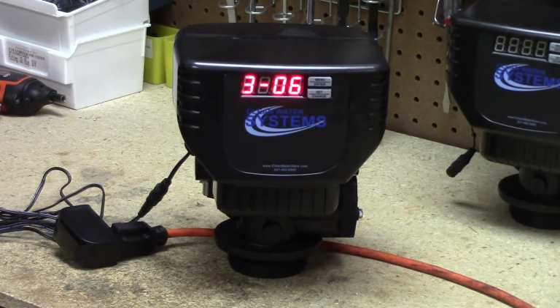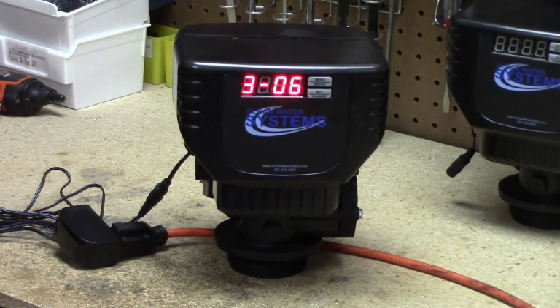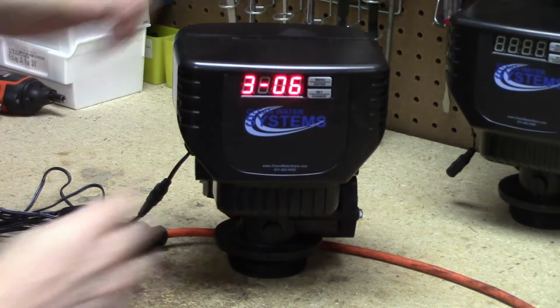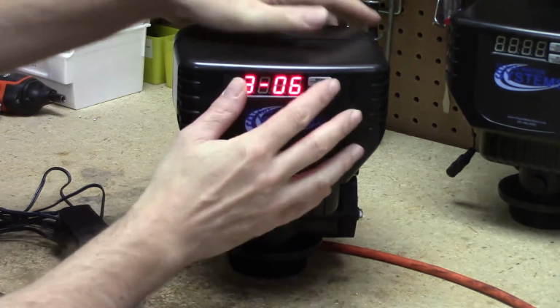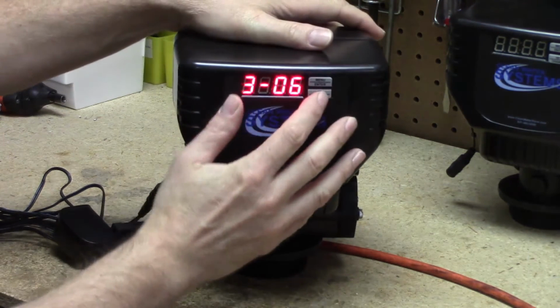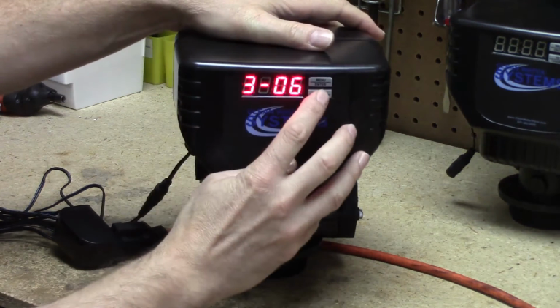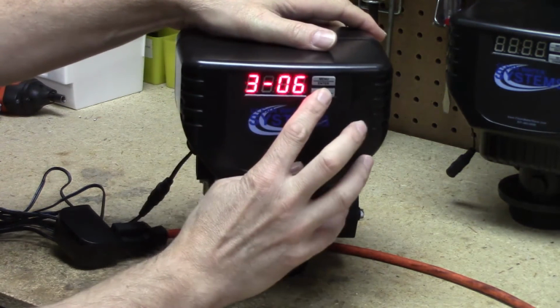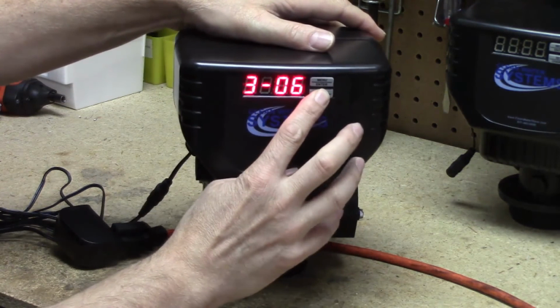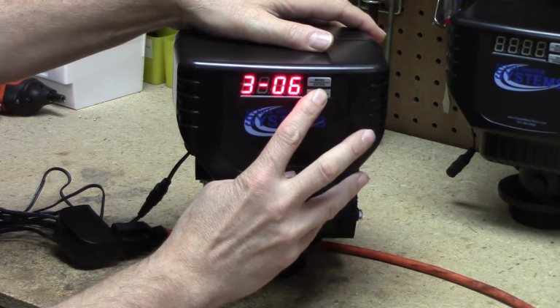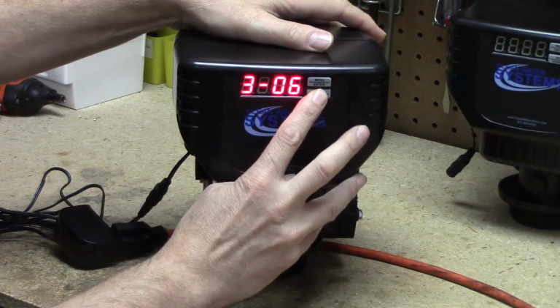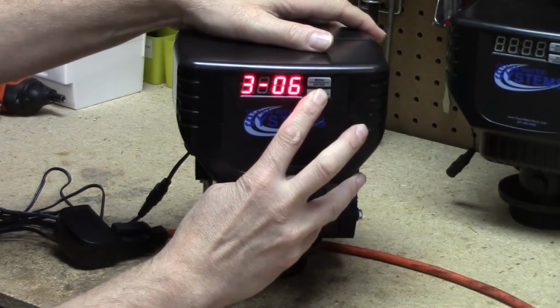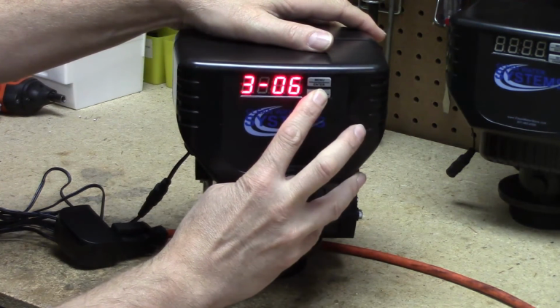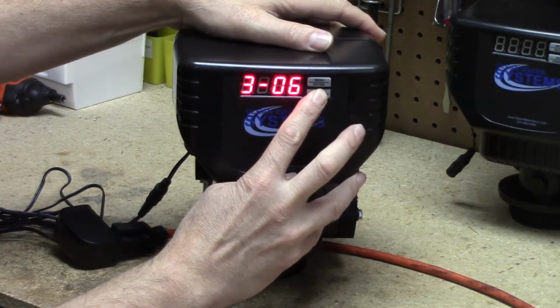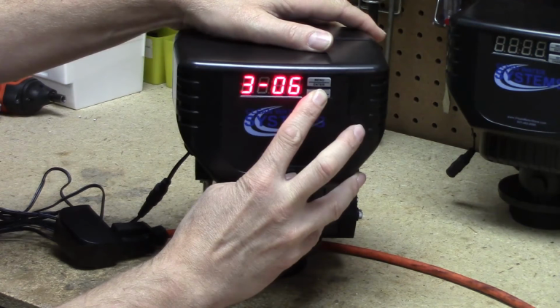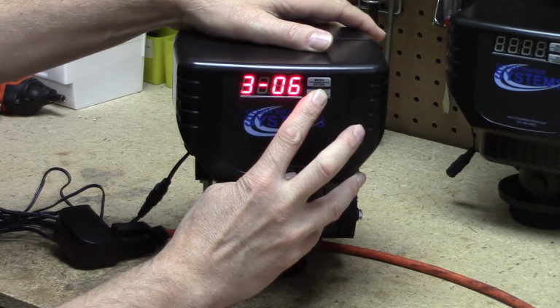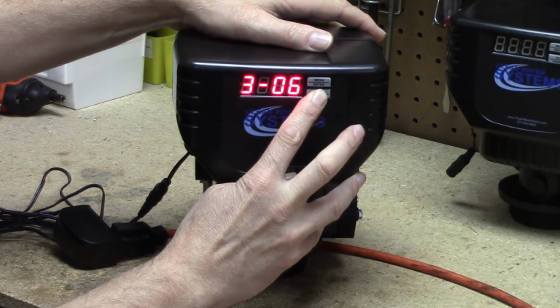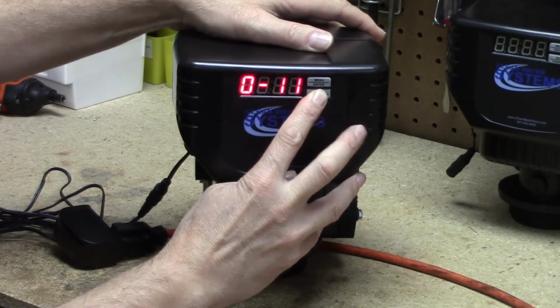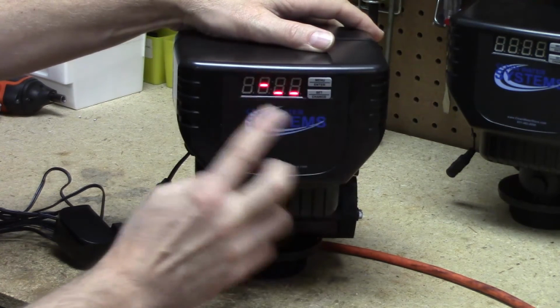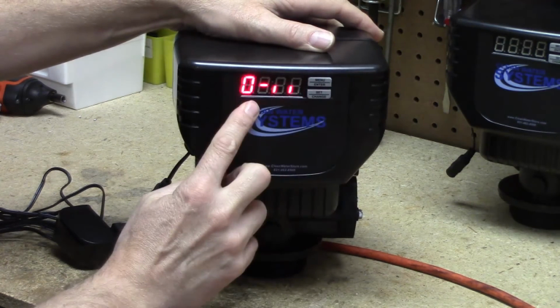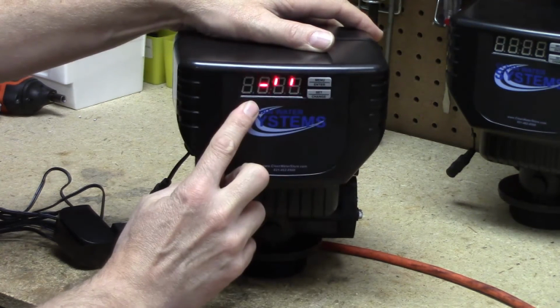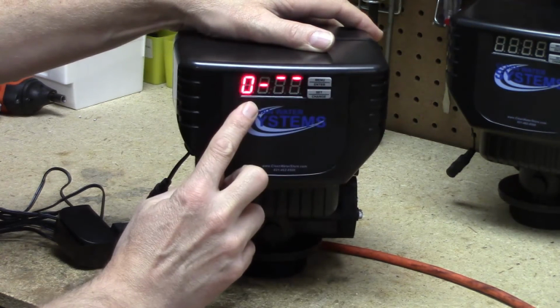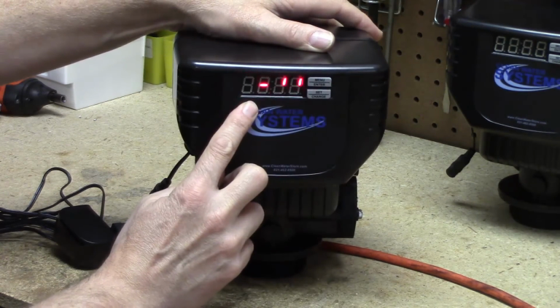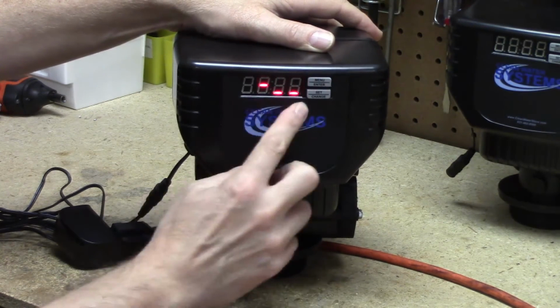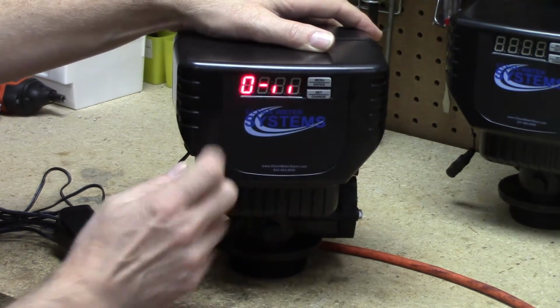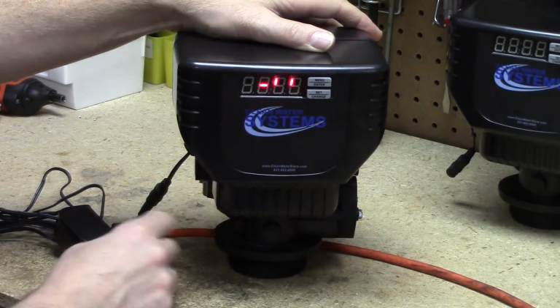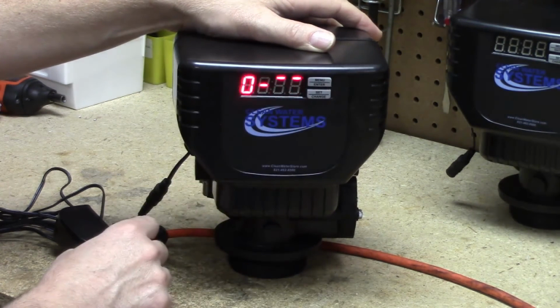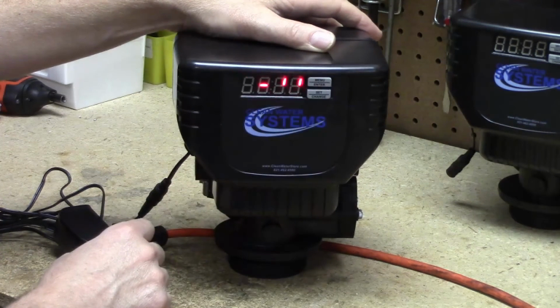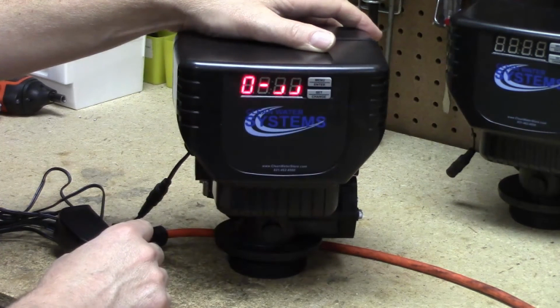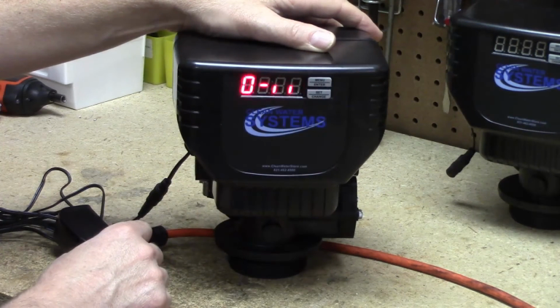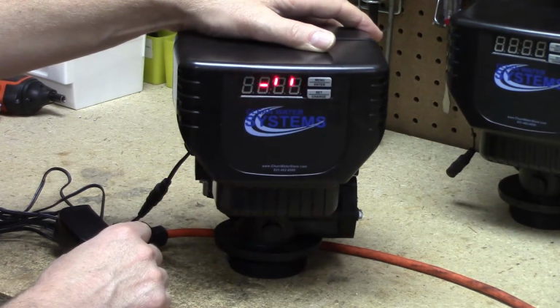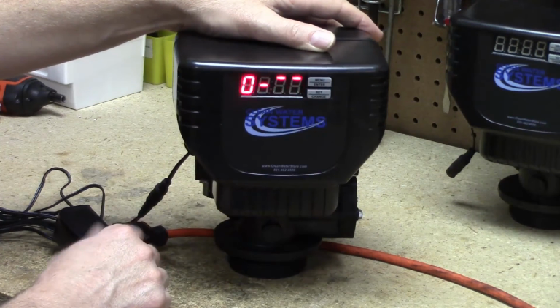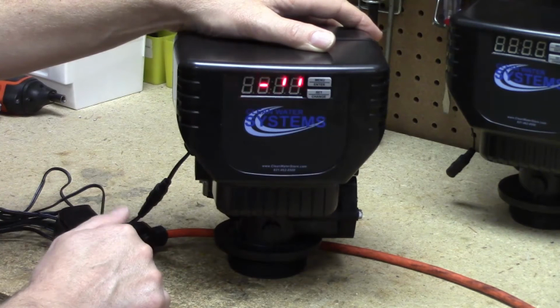Press it one more time and it'll show zero, which is the service or home position. And now it's traveling back into the home position.